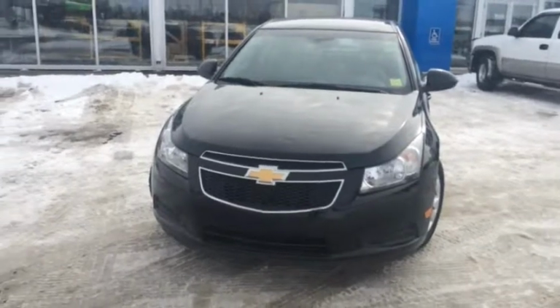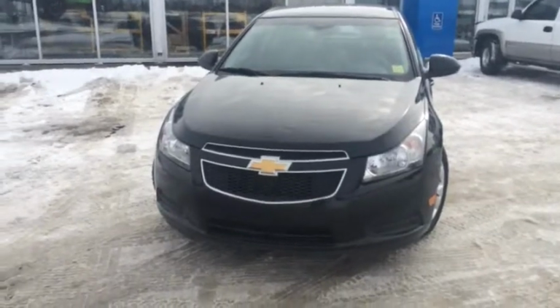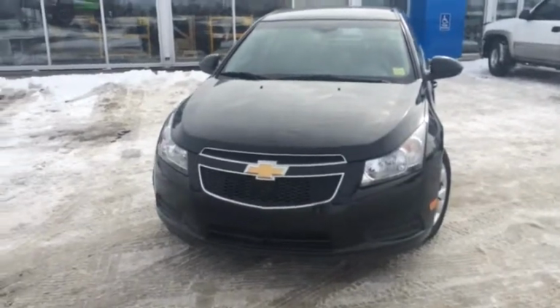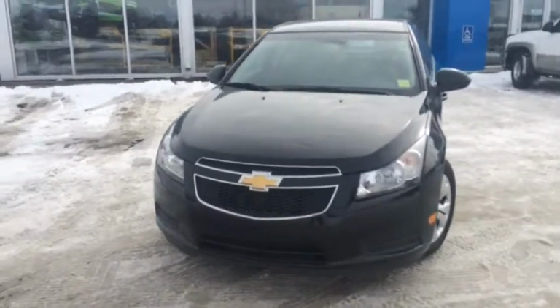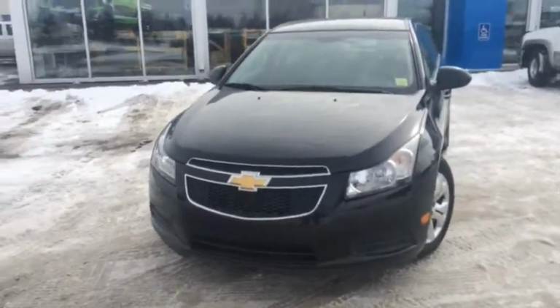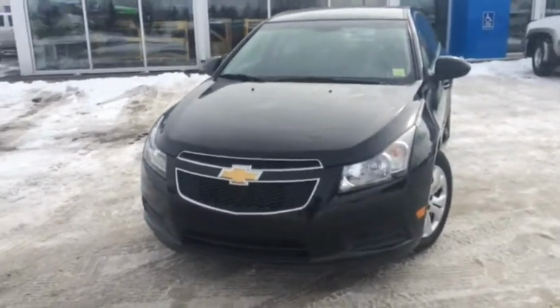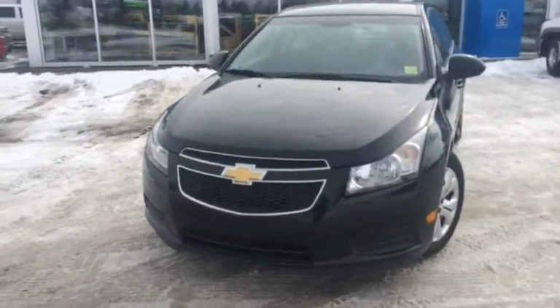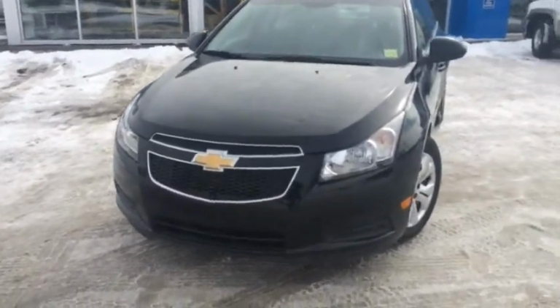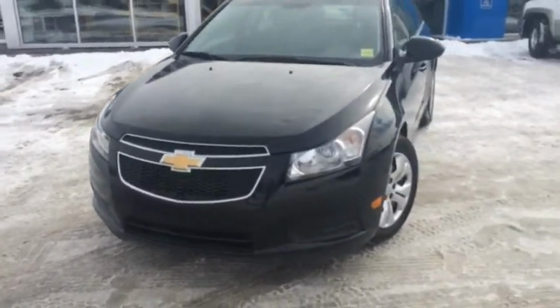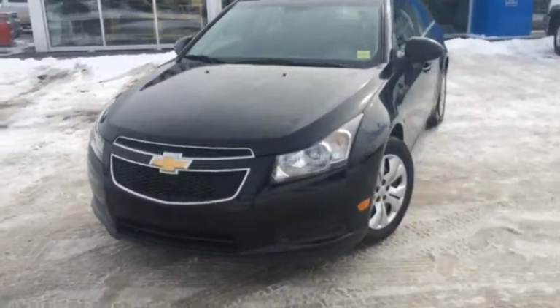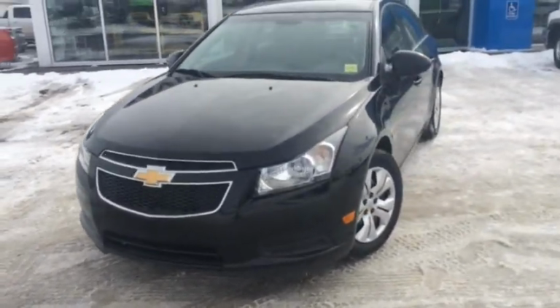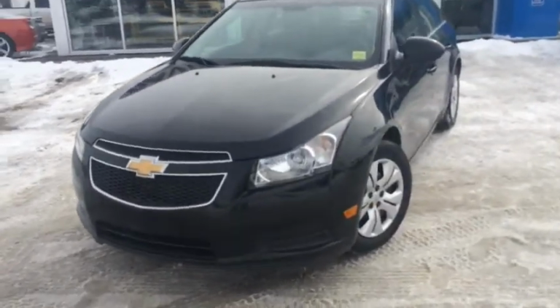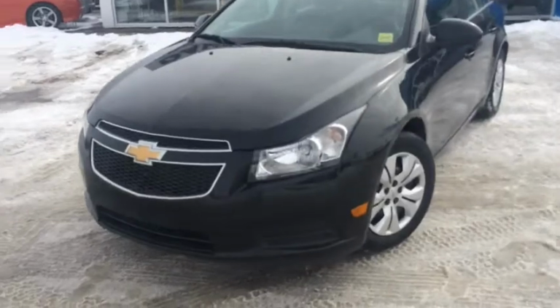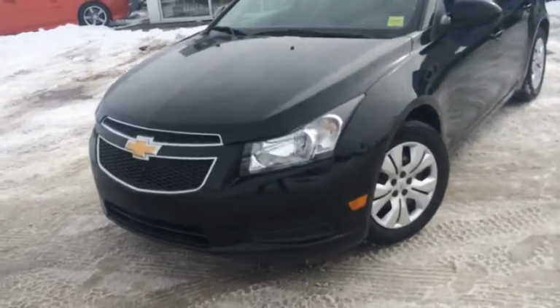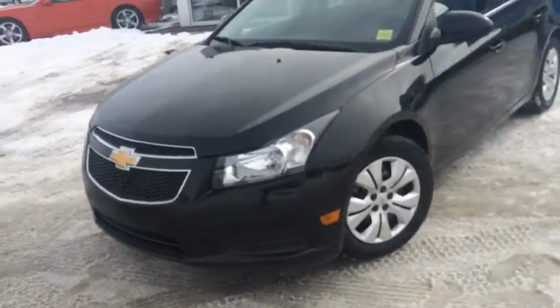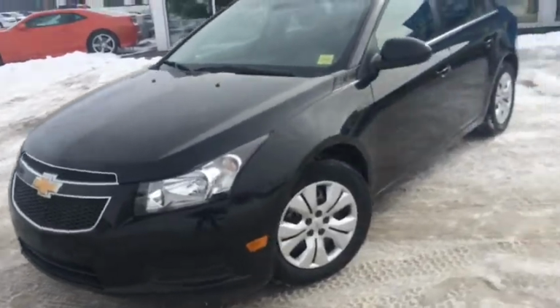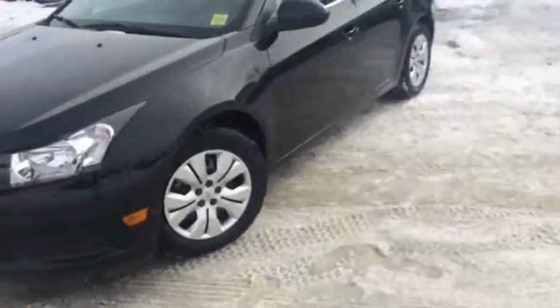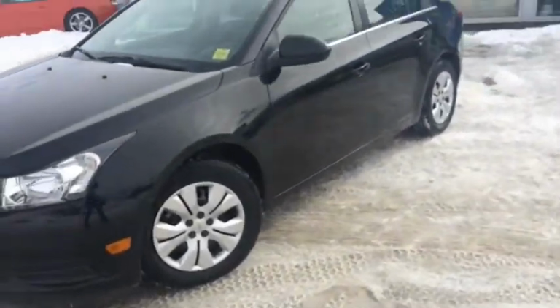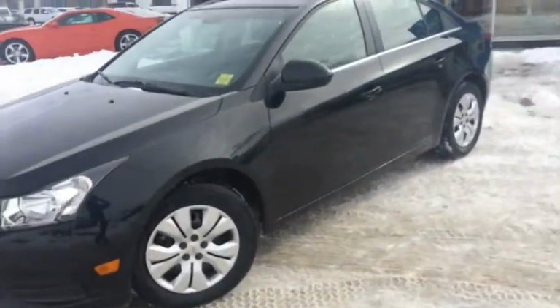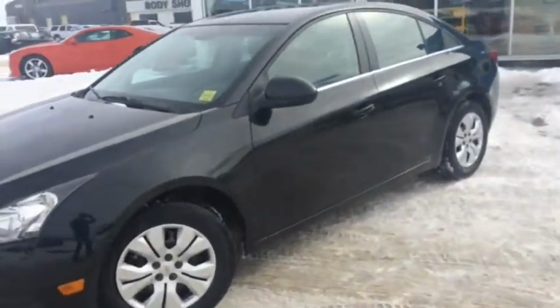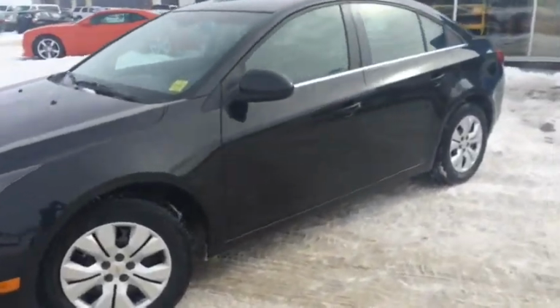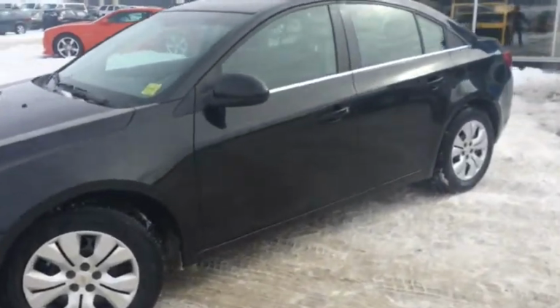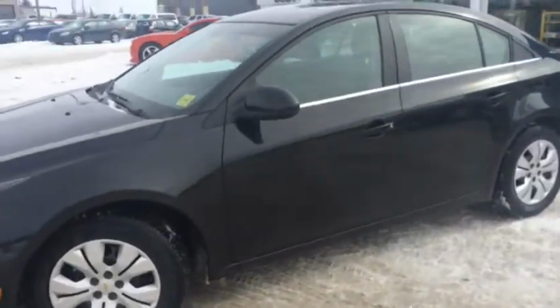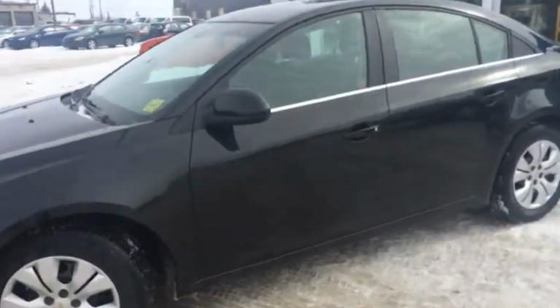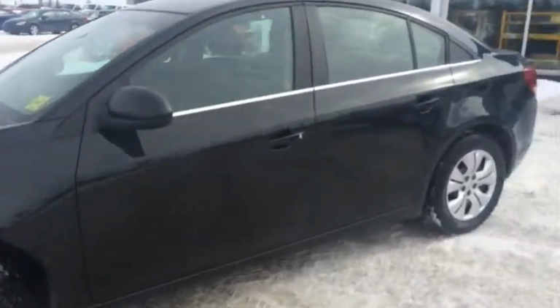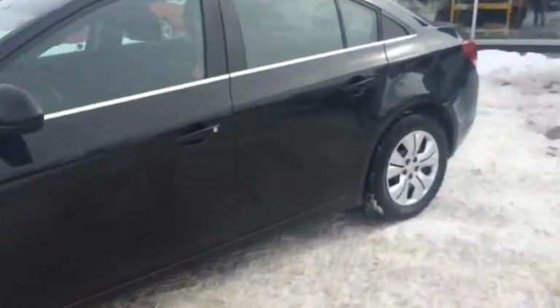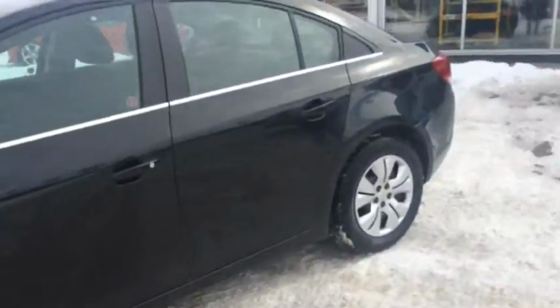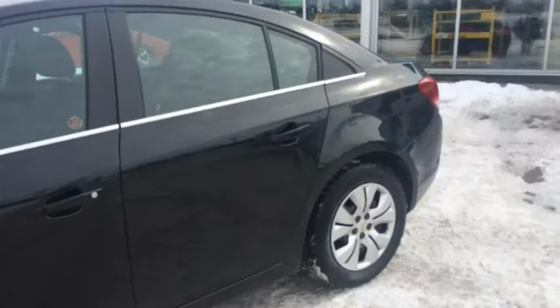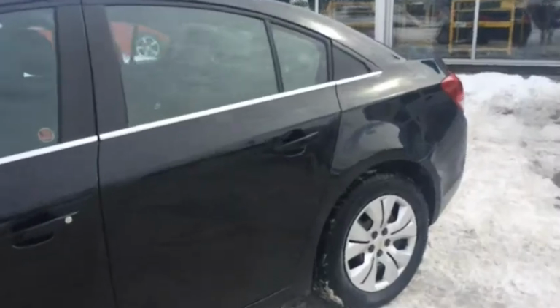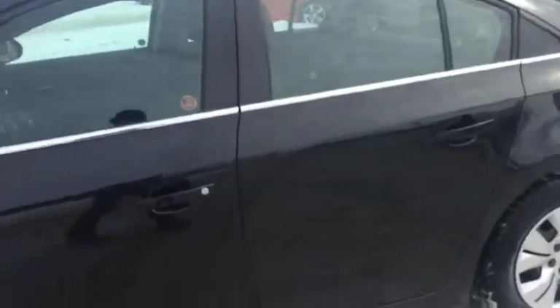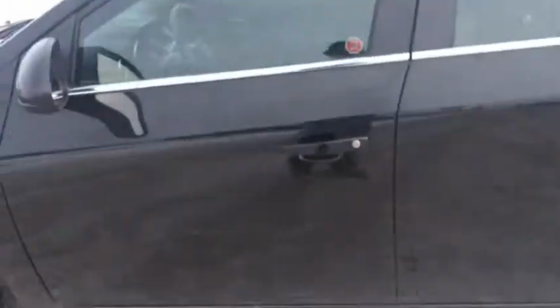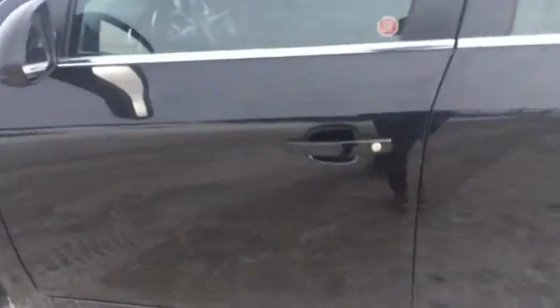Welcome to Davis Chevrolet here in Airdrie. We've got a used 2013 Chevy Cruze LT with a black exterior. Let's take a look at the inside.